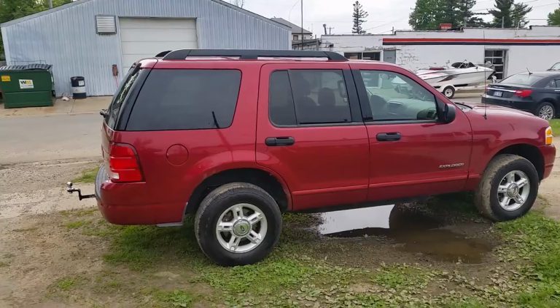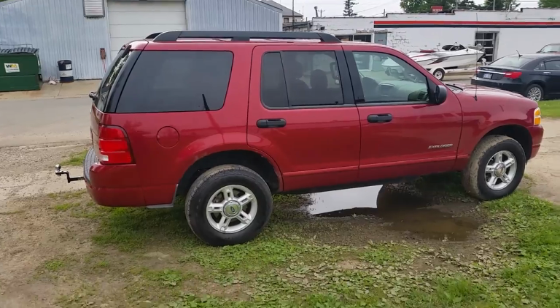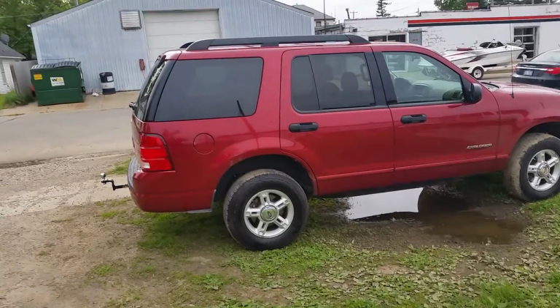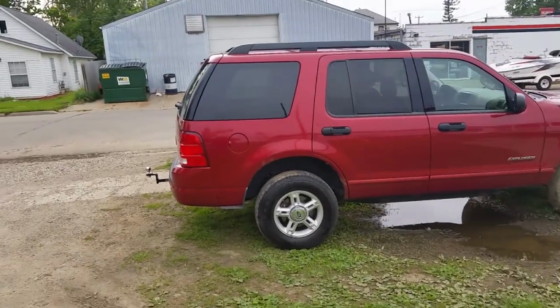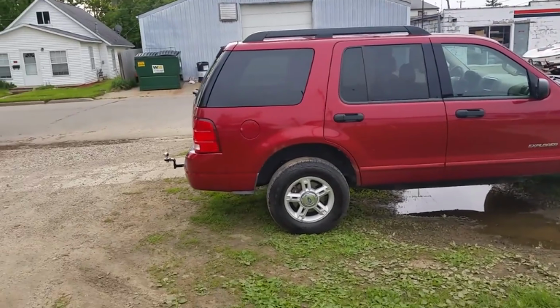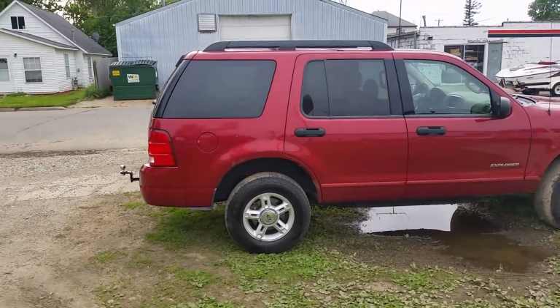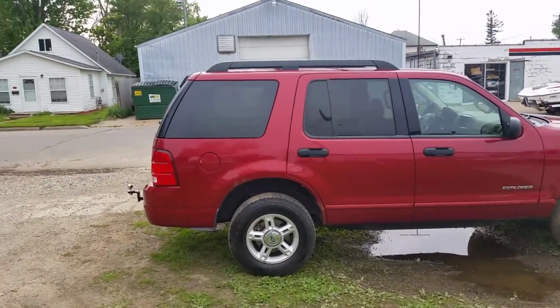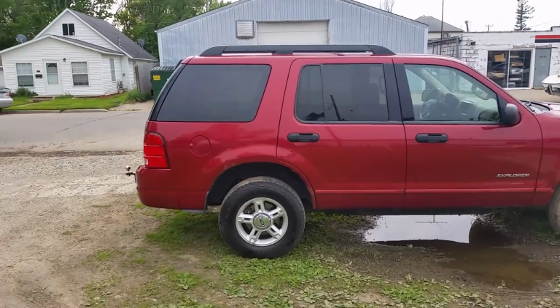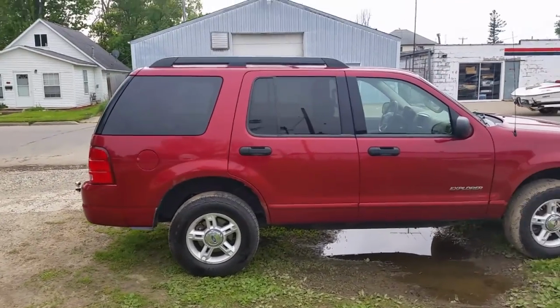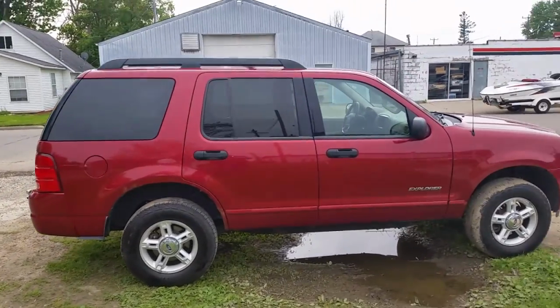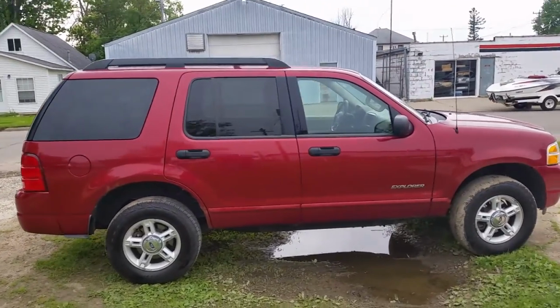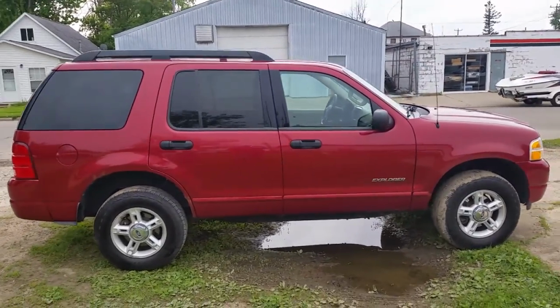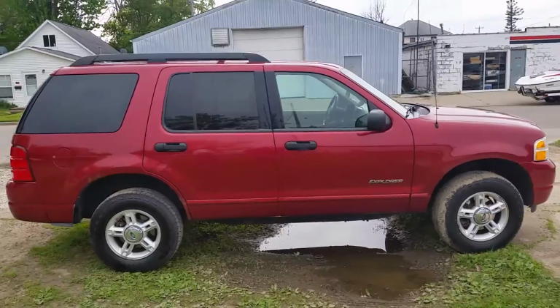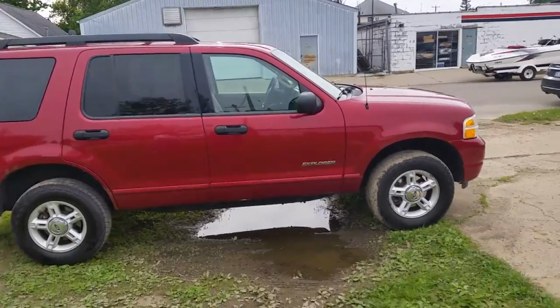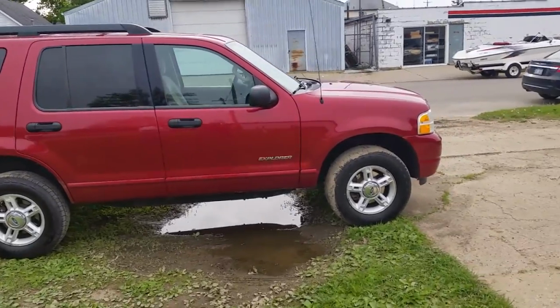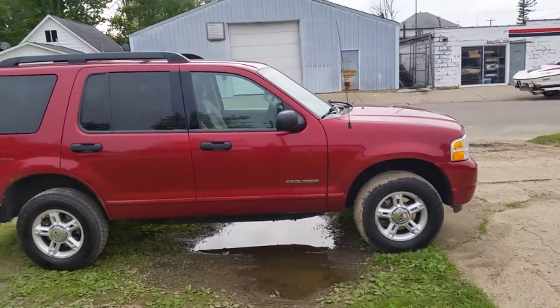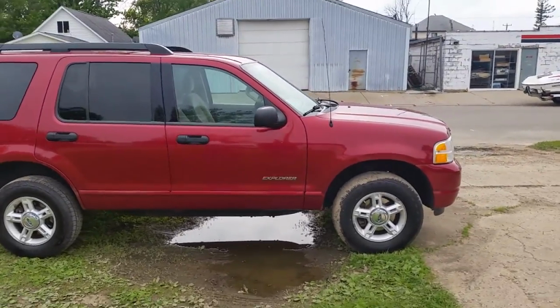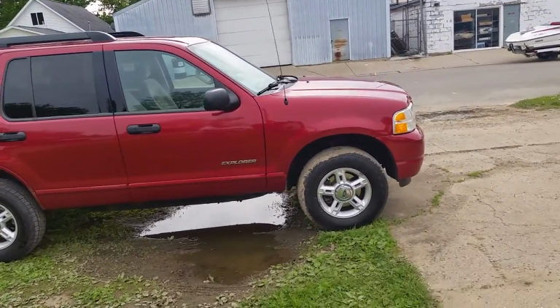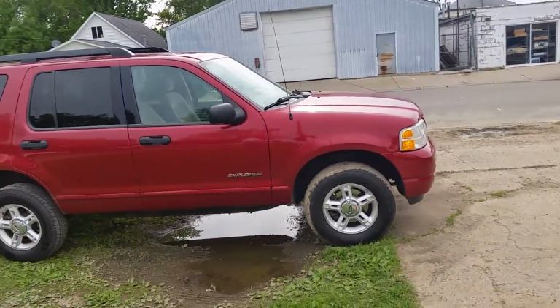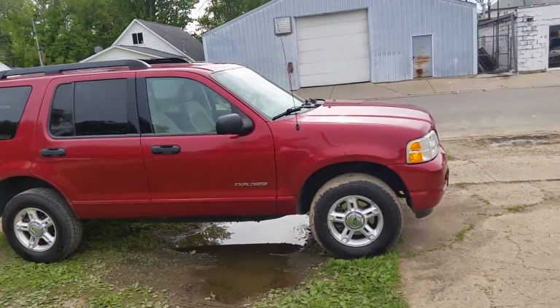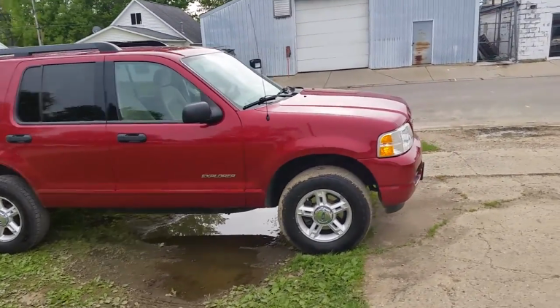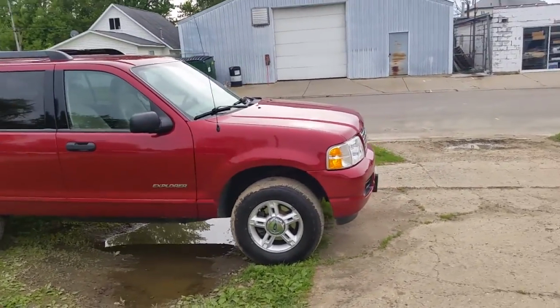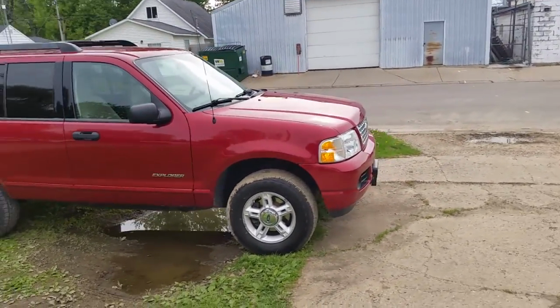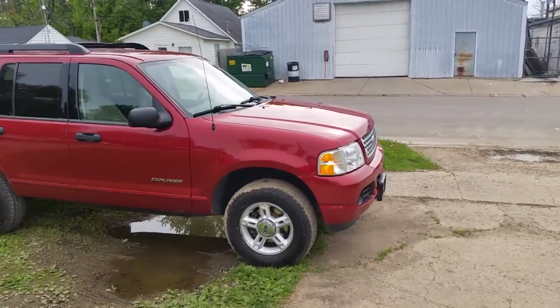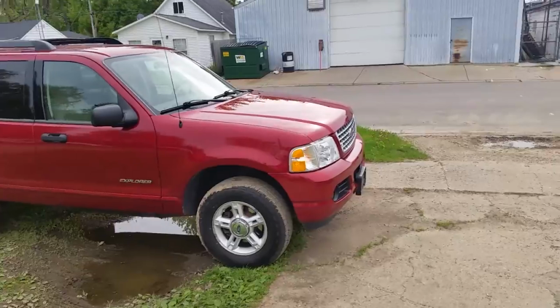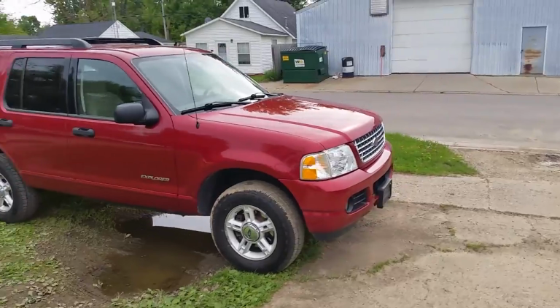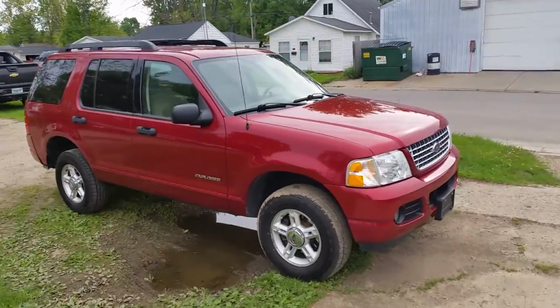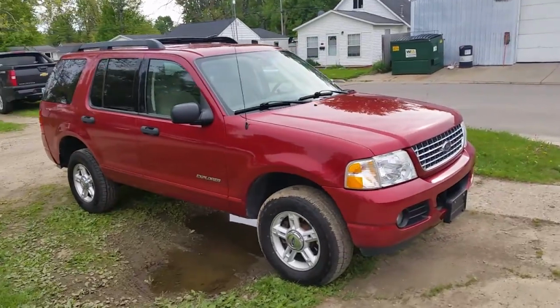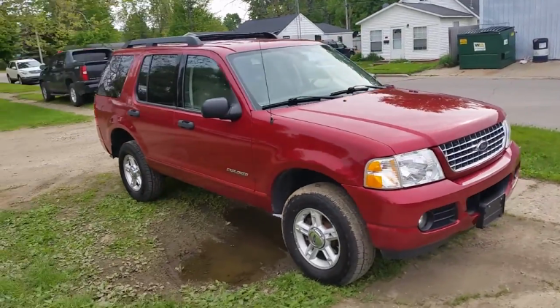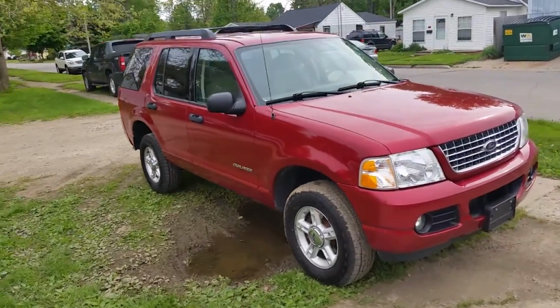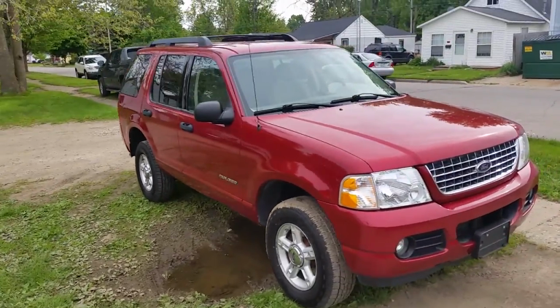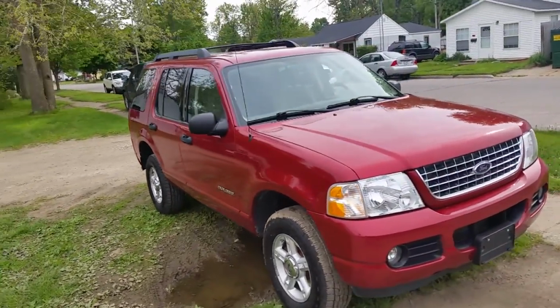This is Chad and Drew here at Approval Power Sports. We got a sweet one here — it's a 2005 Ford Explorer 4x4 XLS for sale. We got this thing priced to move at $59.99. It's one sharp Explorer.